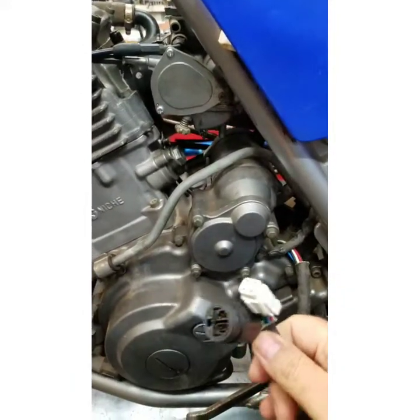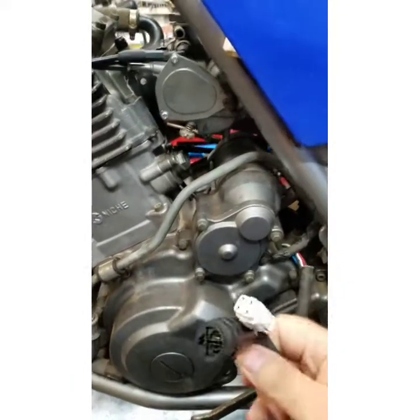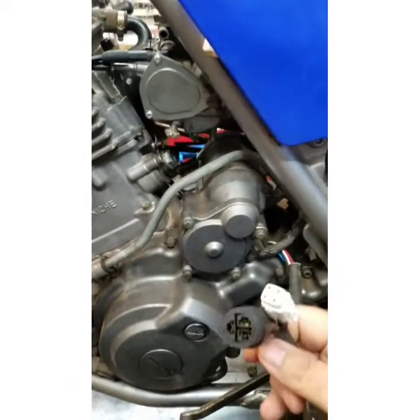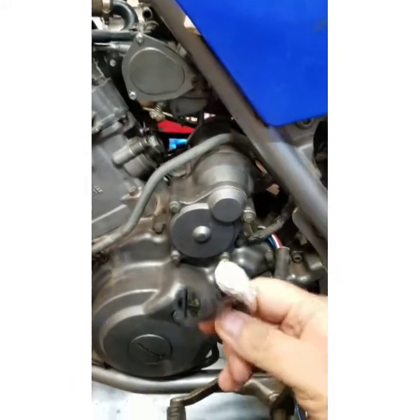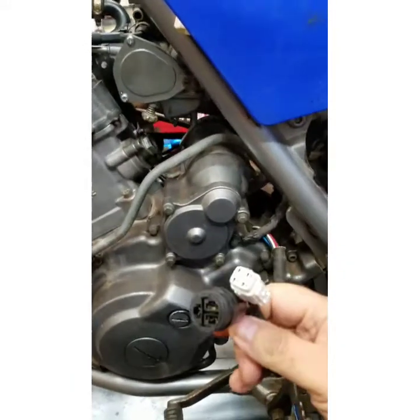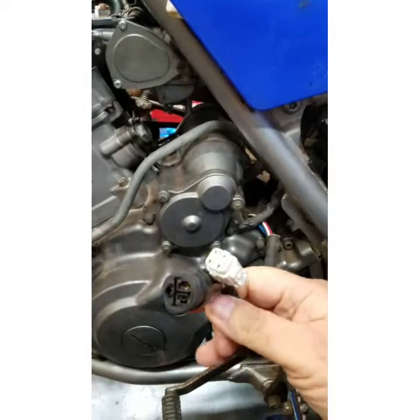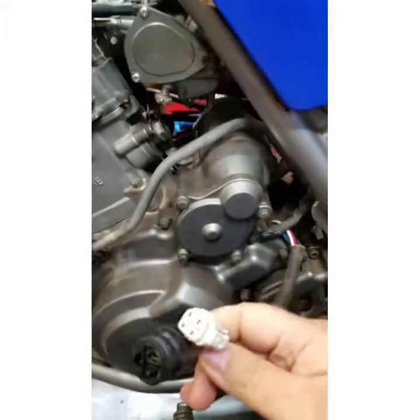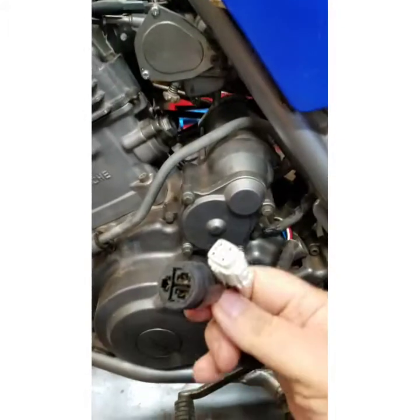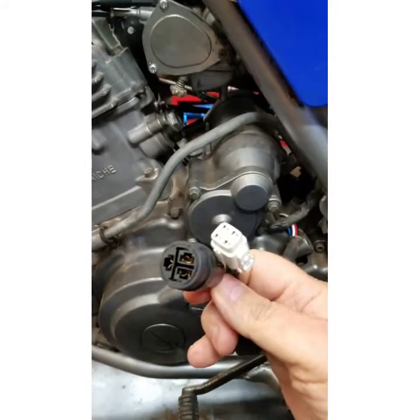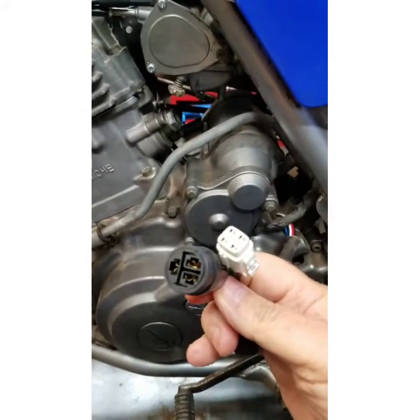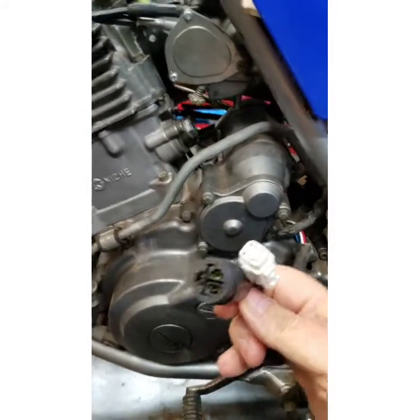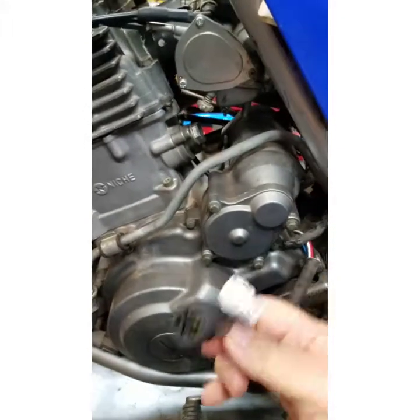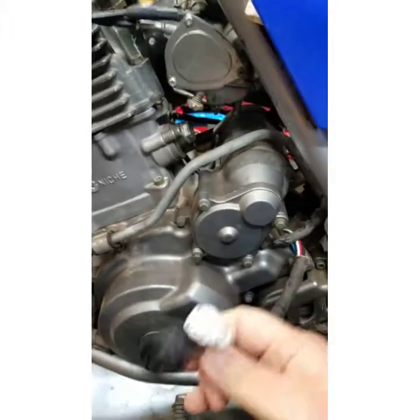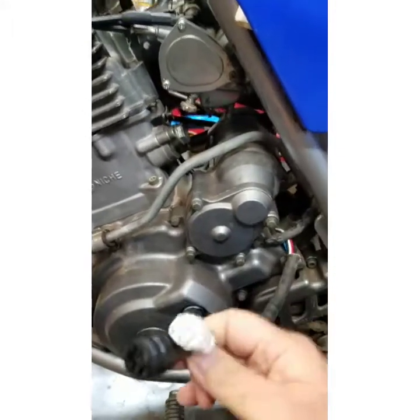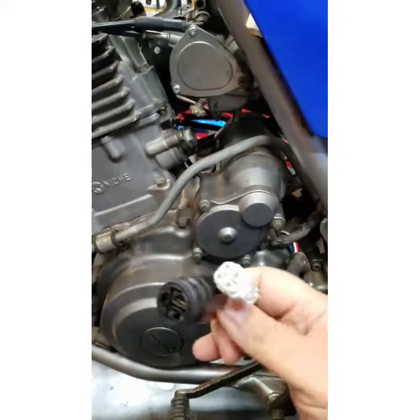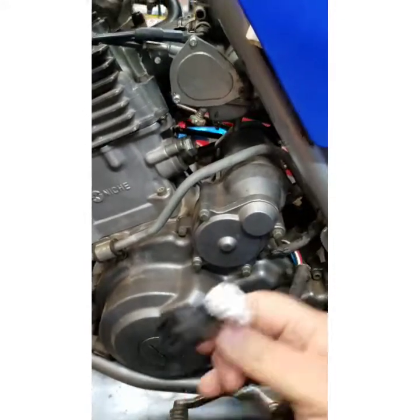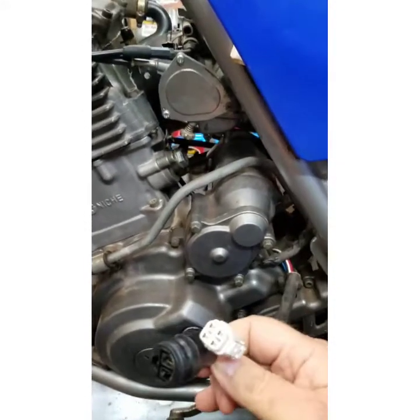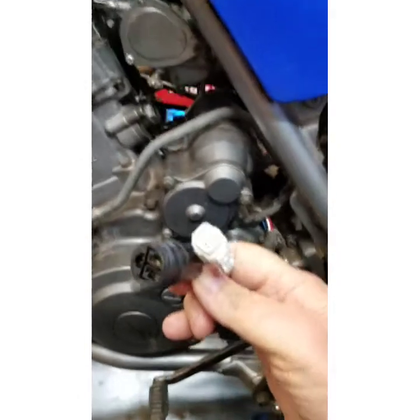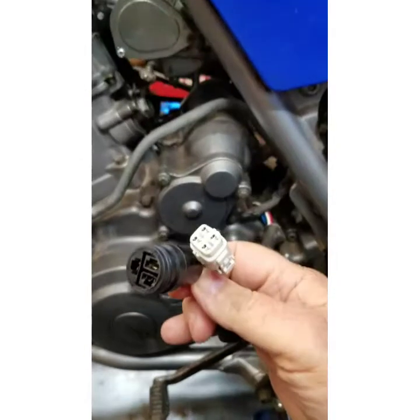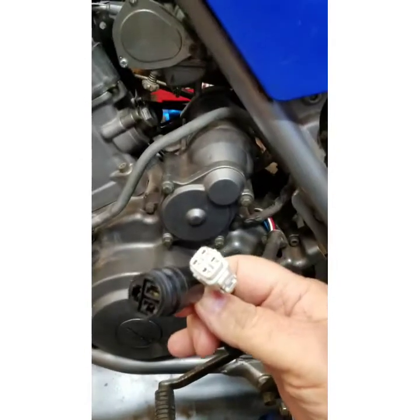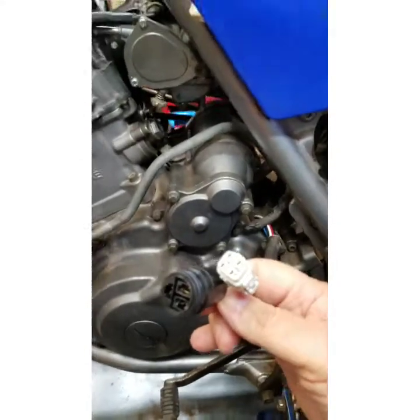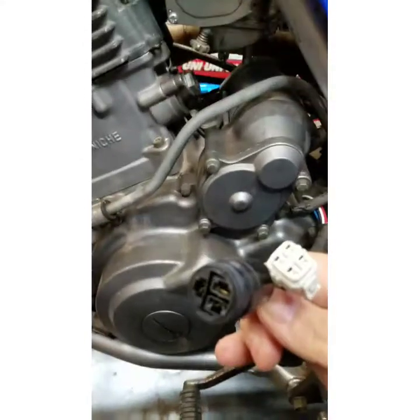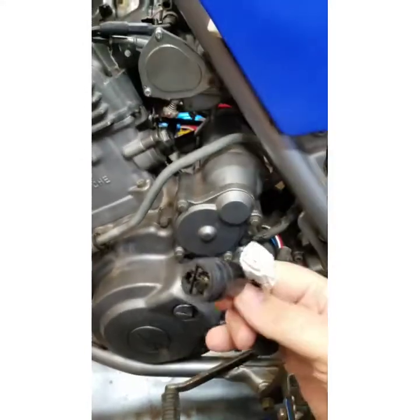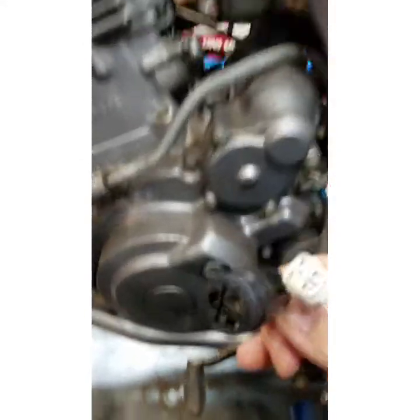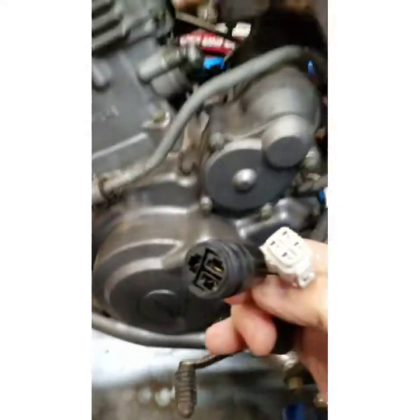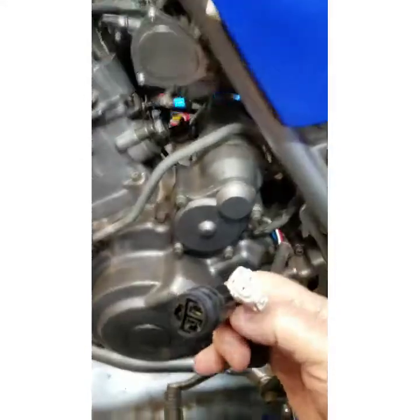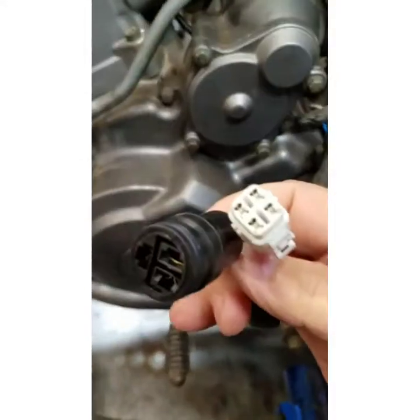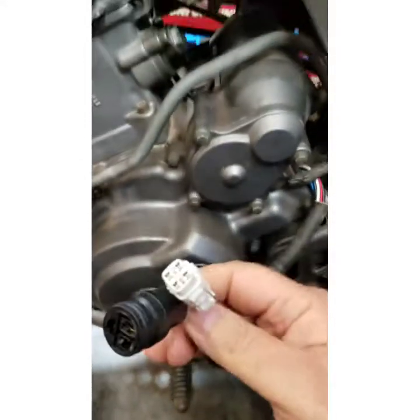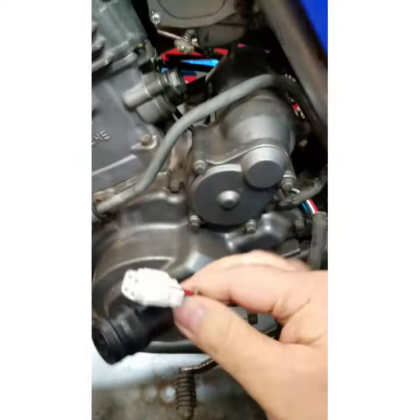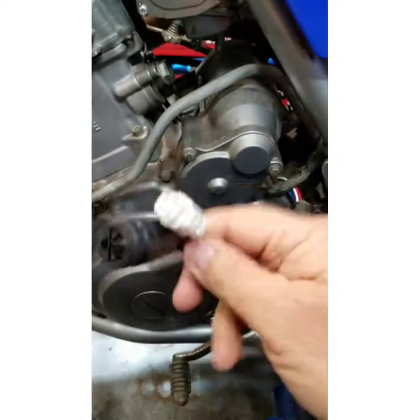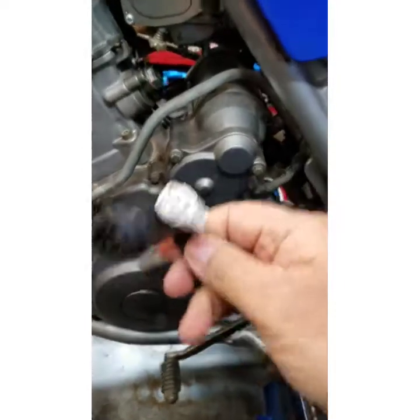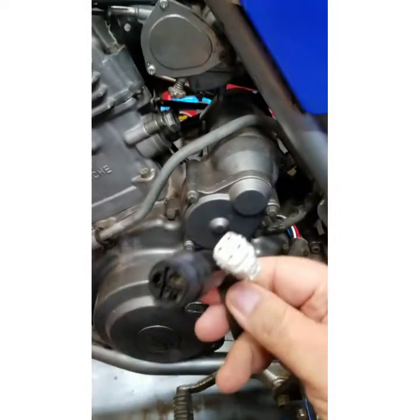Like when you're trying to accelerate, right wide open, if it acts like it's just not getting quite enough gasoline — pull, not pull, pull, not pull — check these.